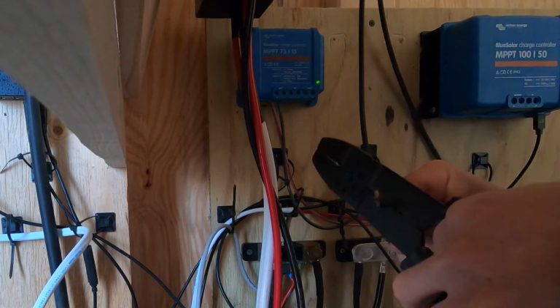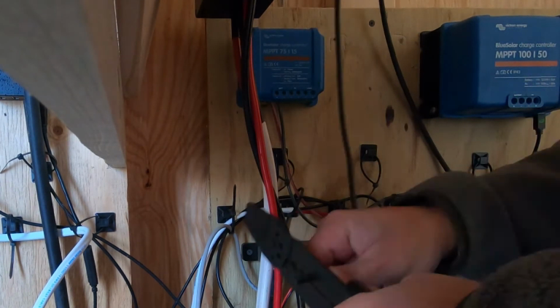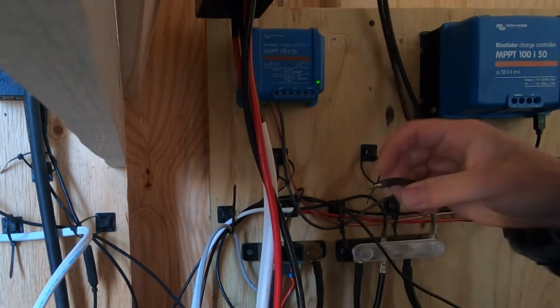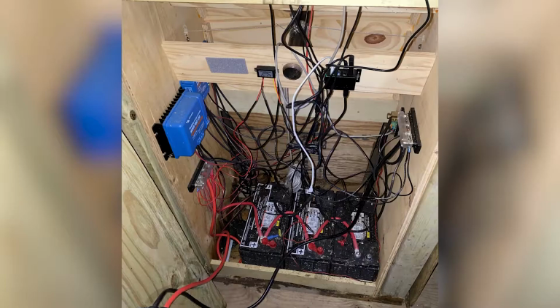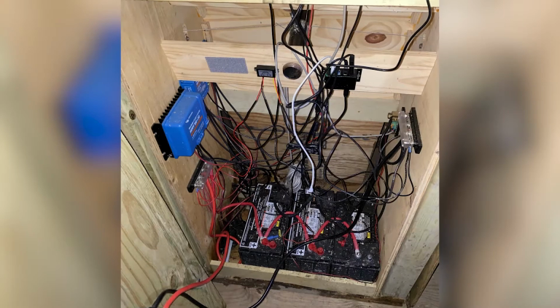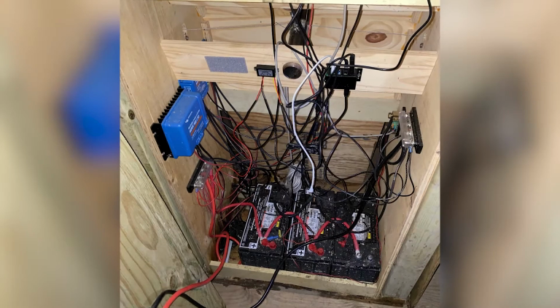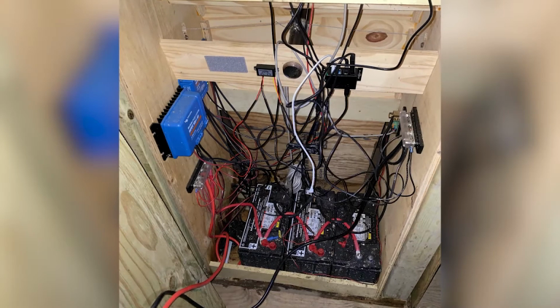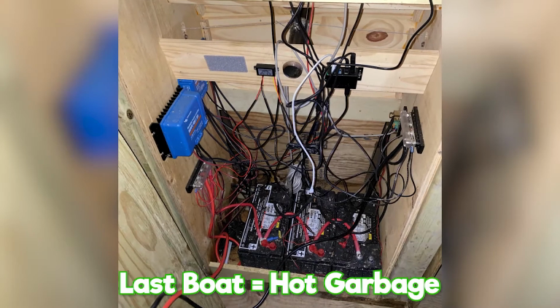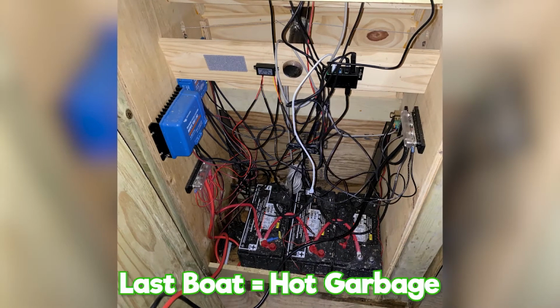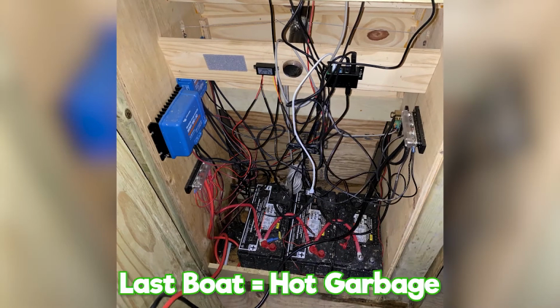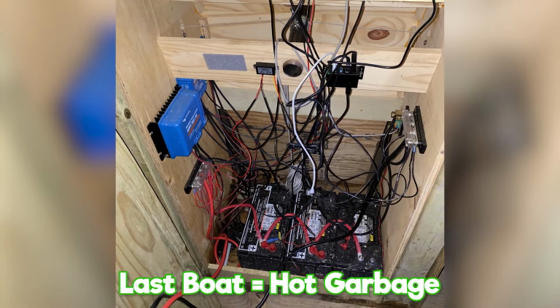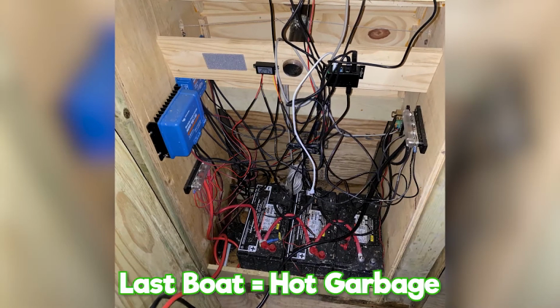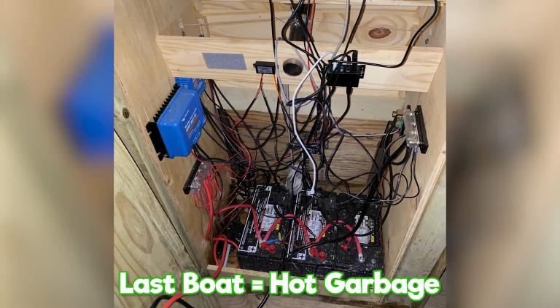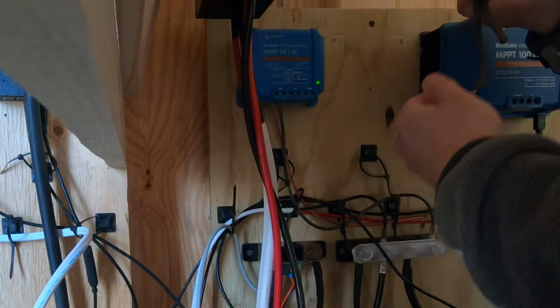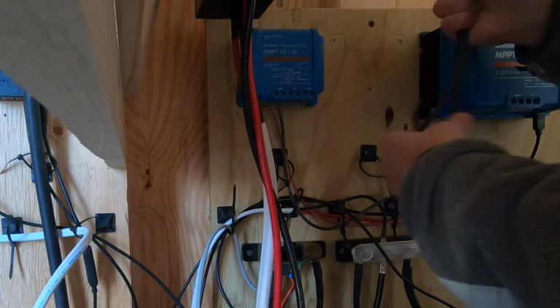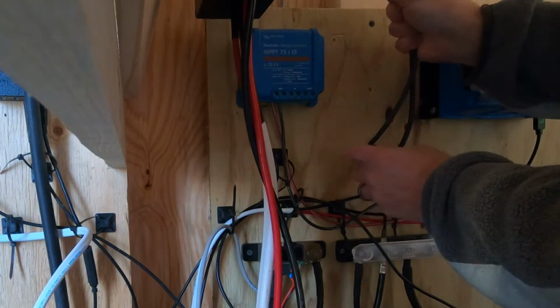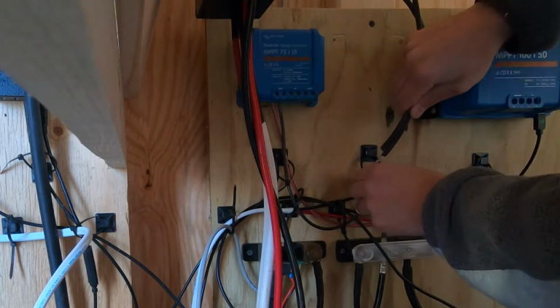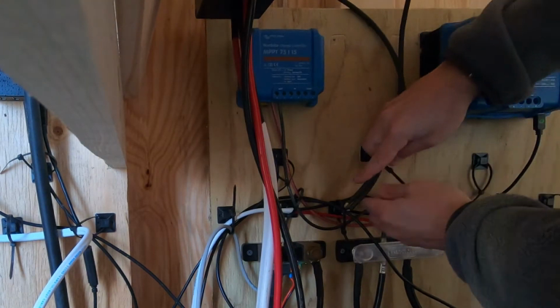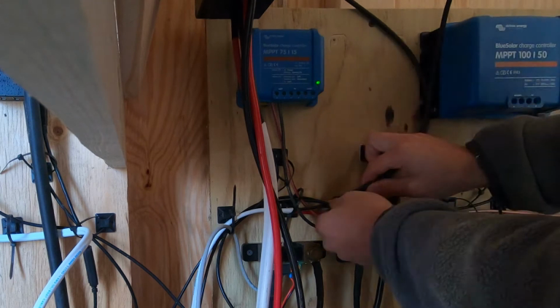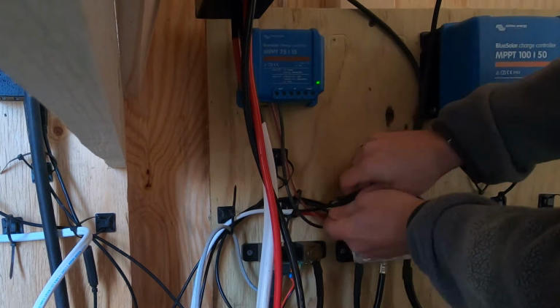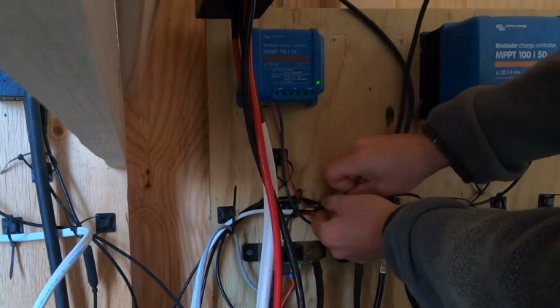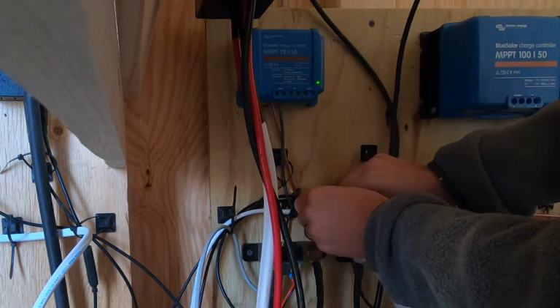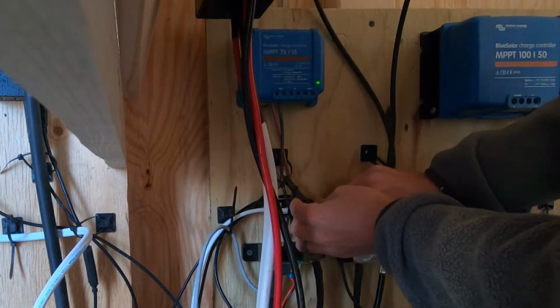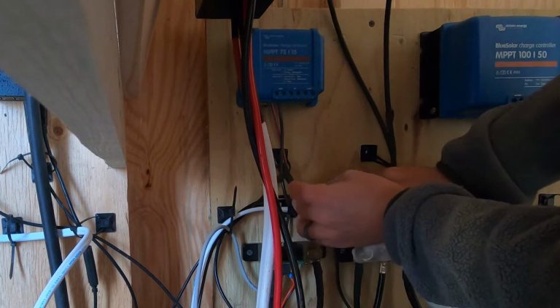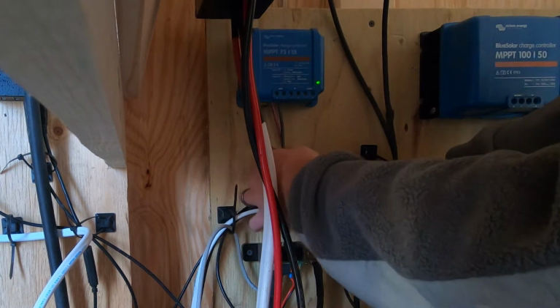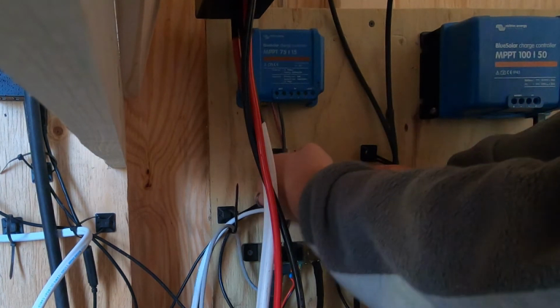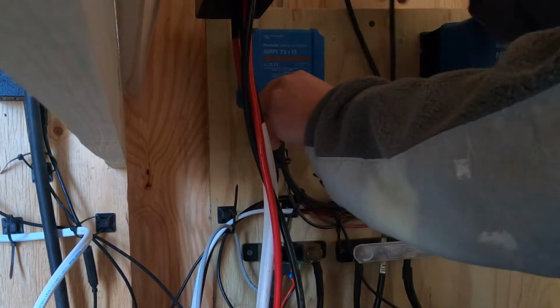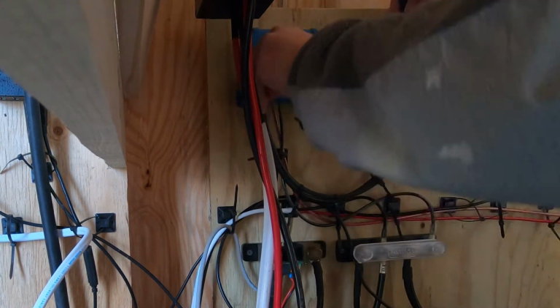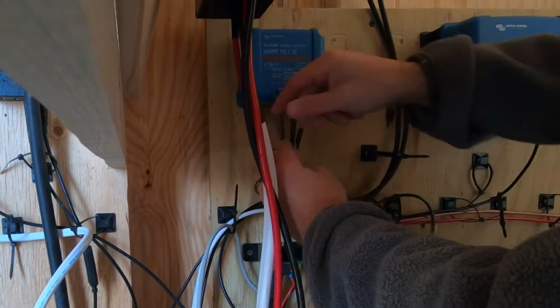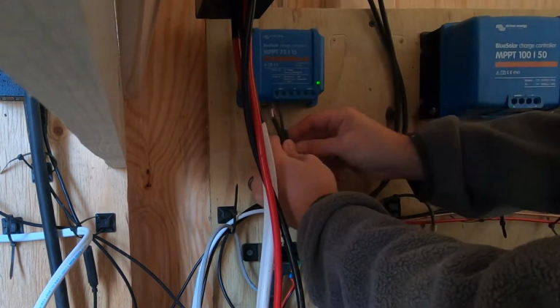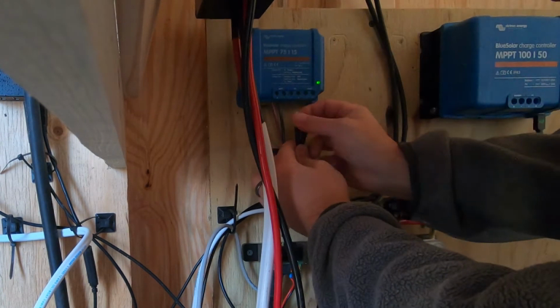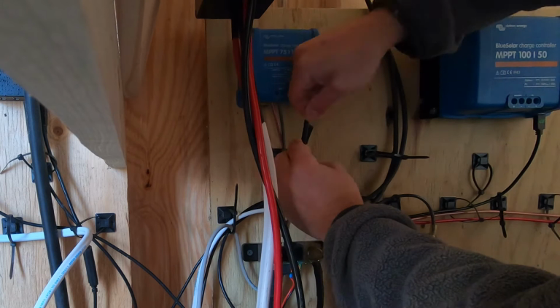Our last boat's electrical was basically hot garbage and we wanted to be a little more organized with this one. We used little plastic clips that we could screw into the plywood and put the zip ties through to organize the cables really well.